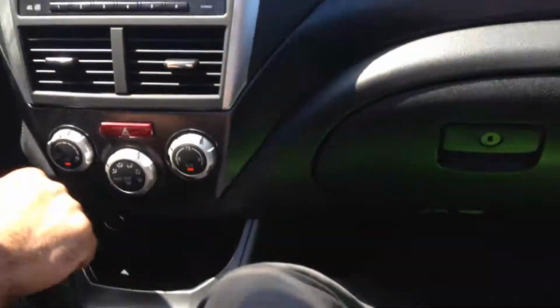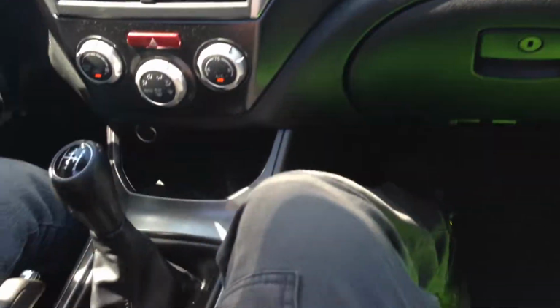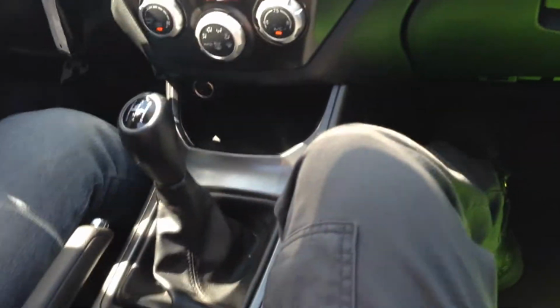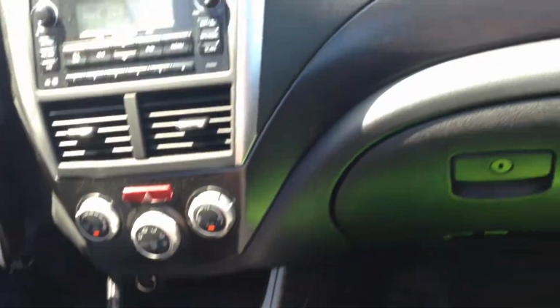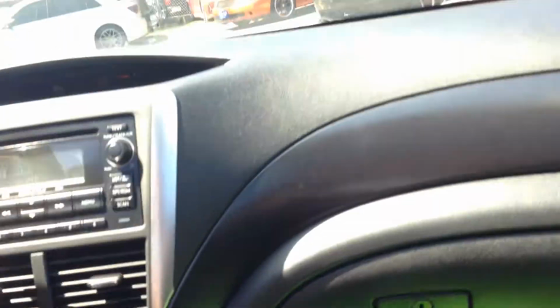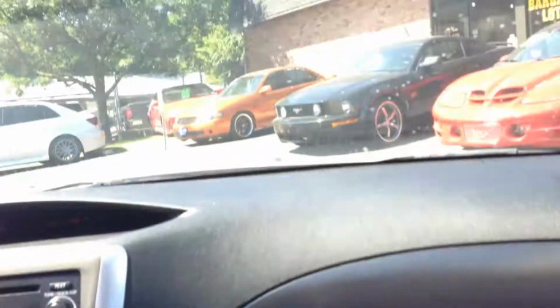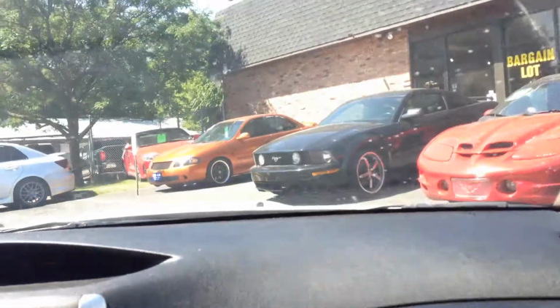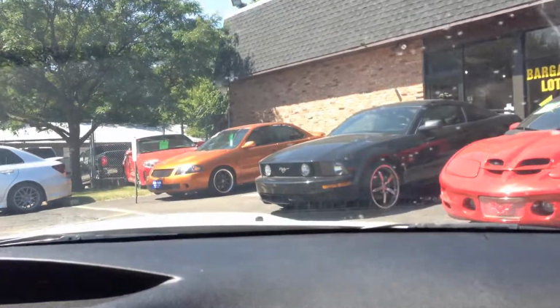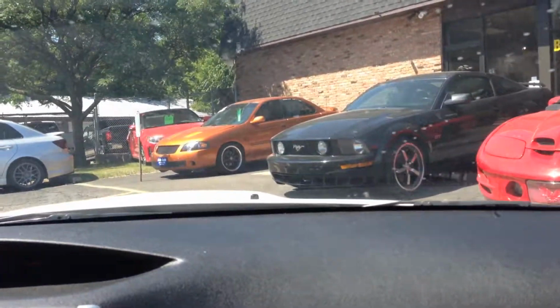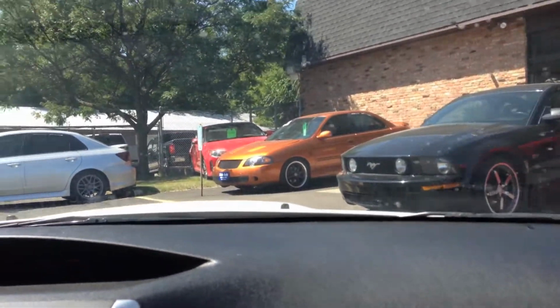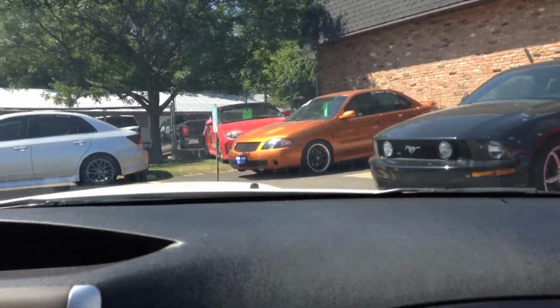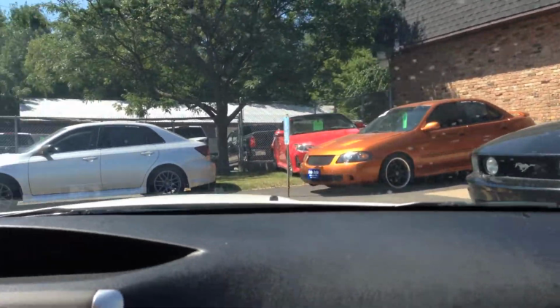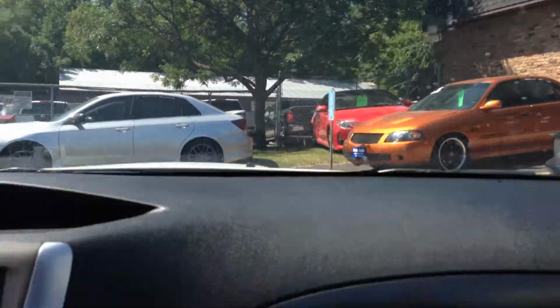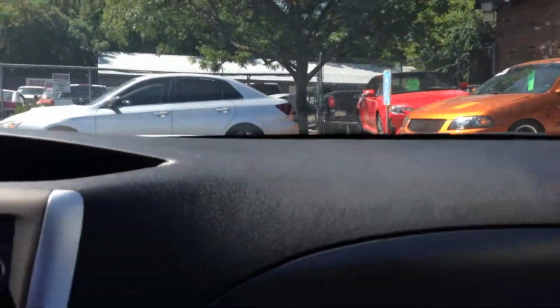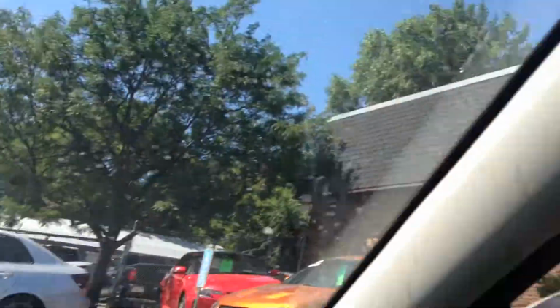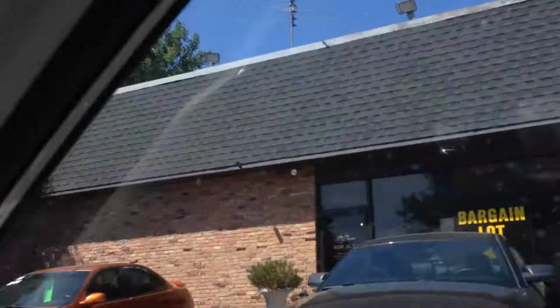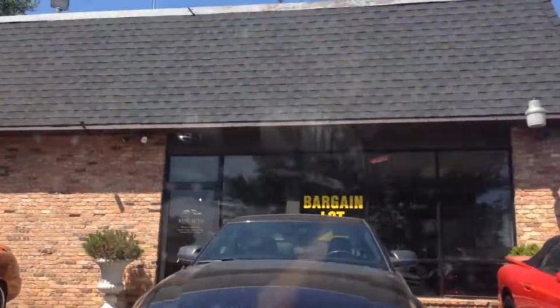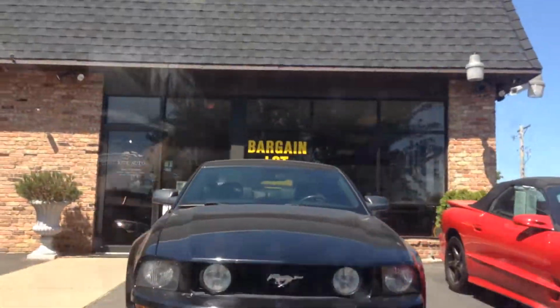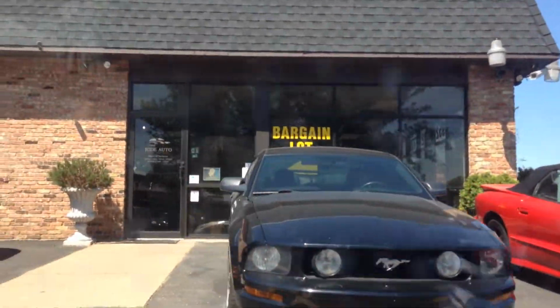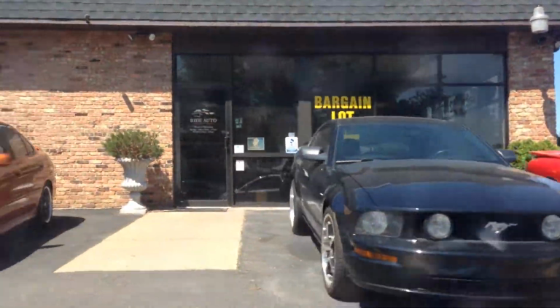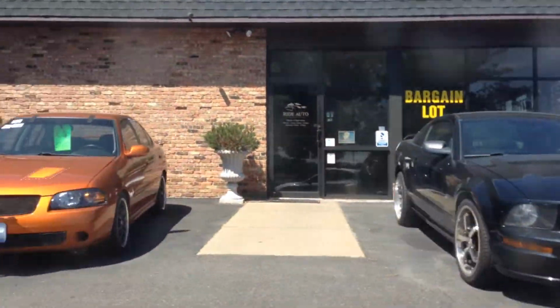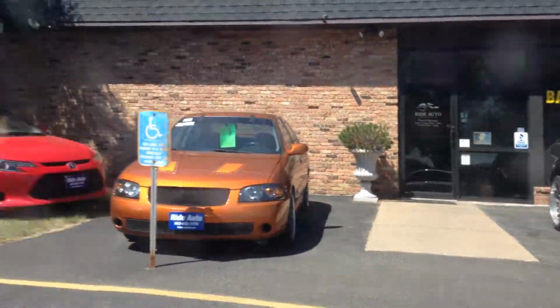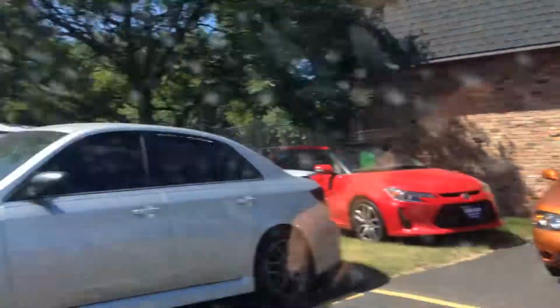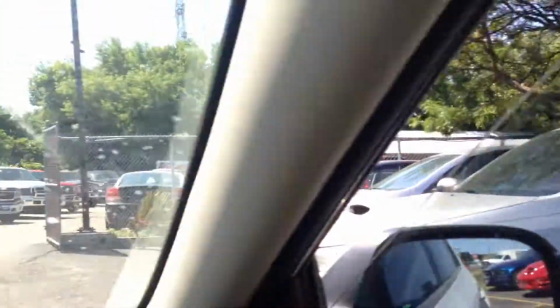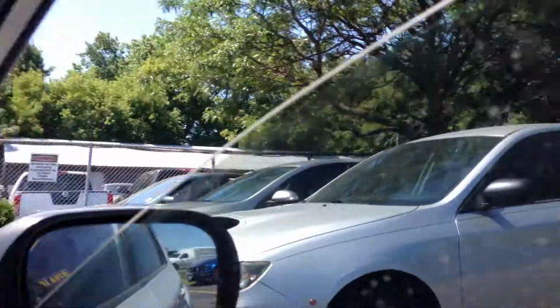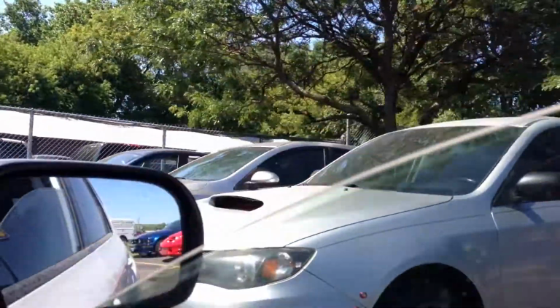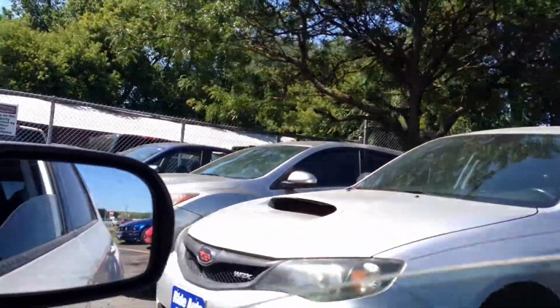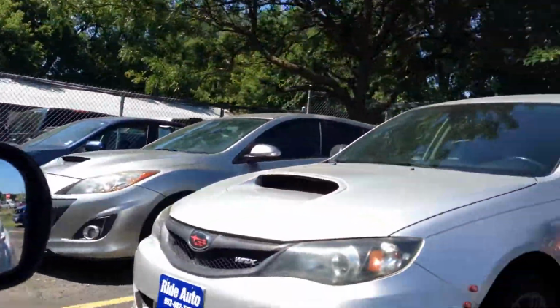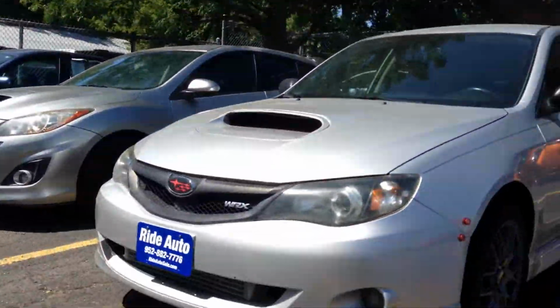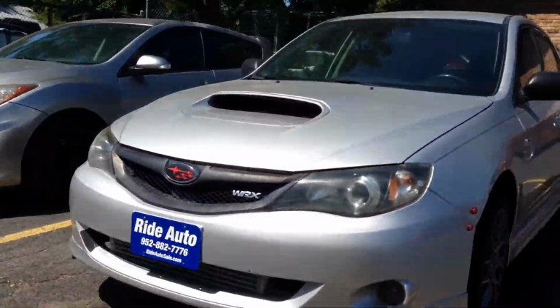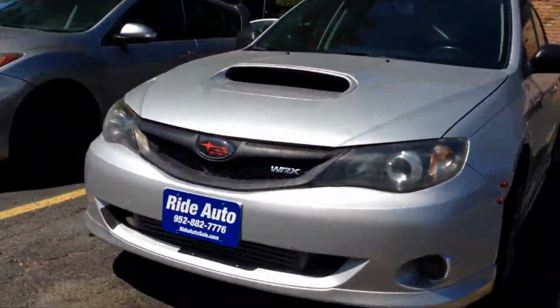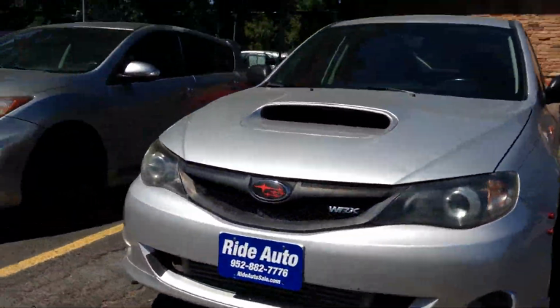Good miles on this vehicle. Clutch catch is where it's supposed to be. If you take a look, we have a lot of high-performance vehicles. This one here, this WRX, has got a front-mounted intercooler, and this car is fast.